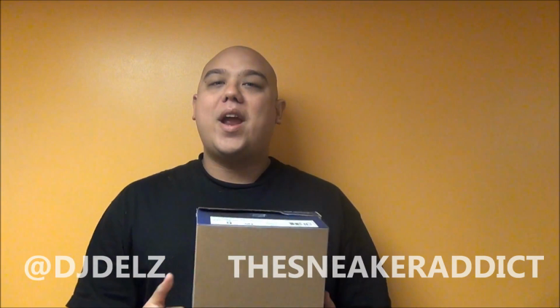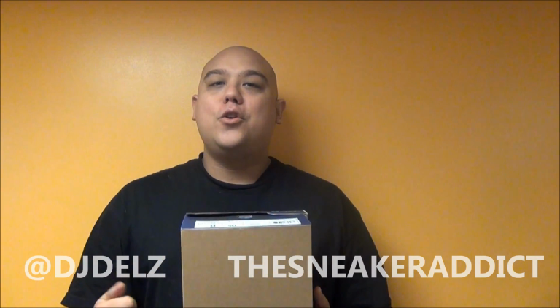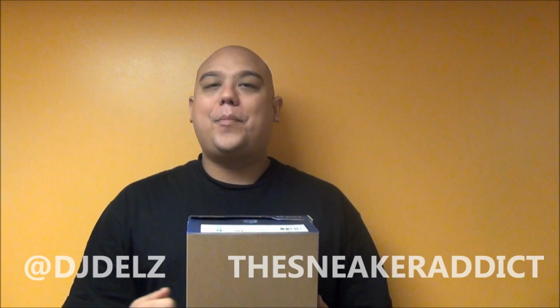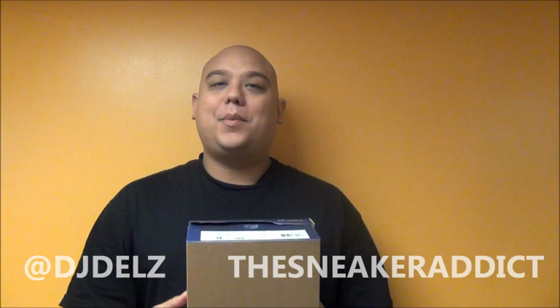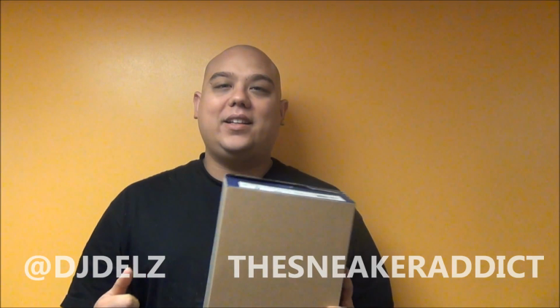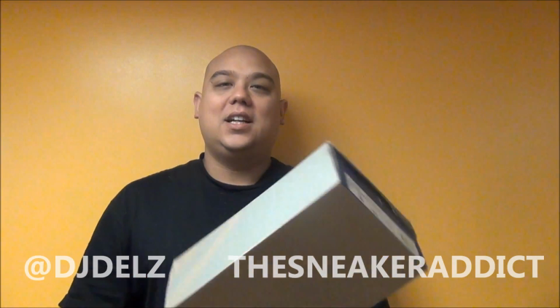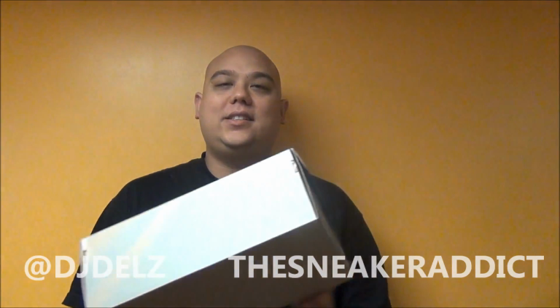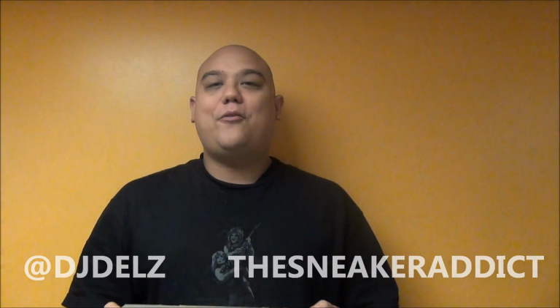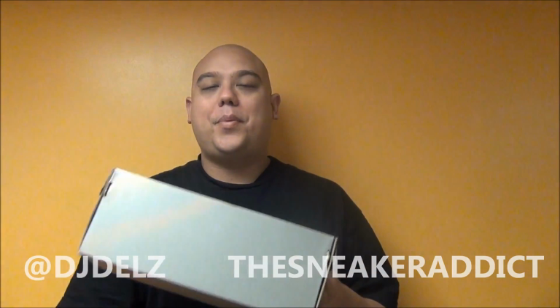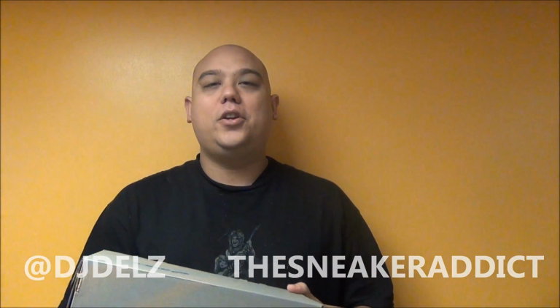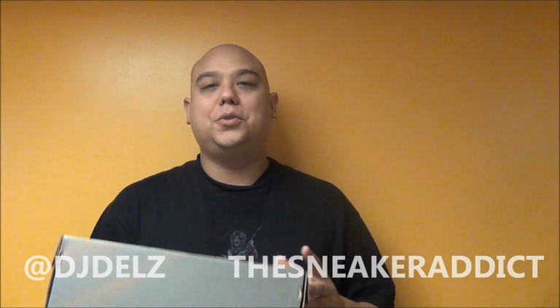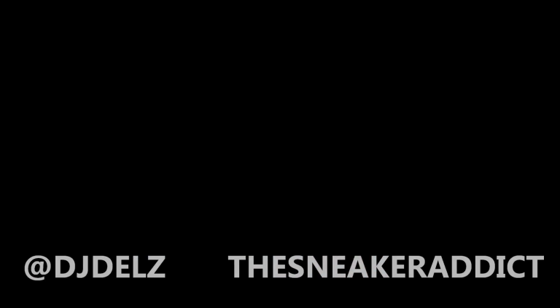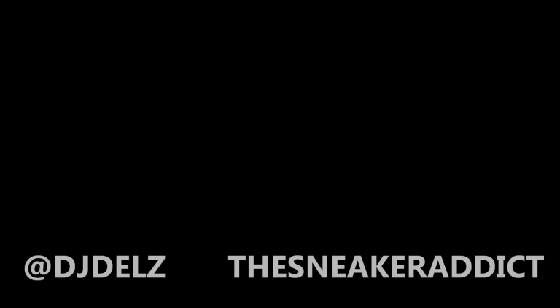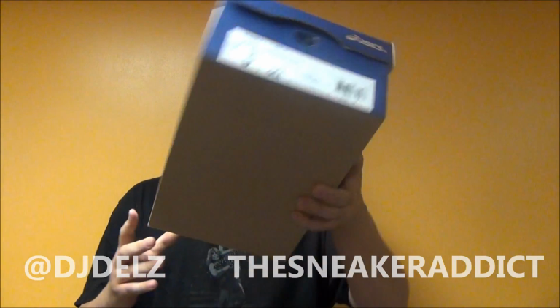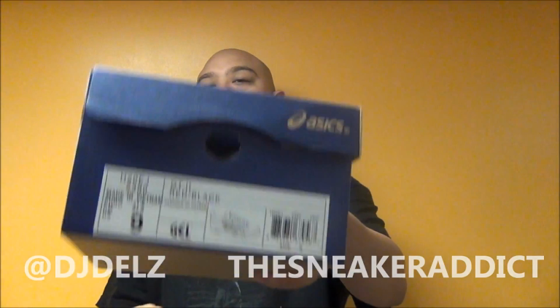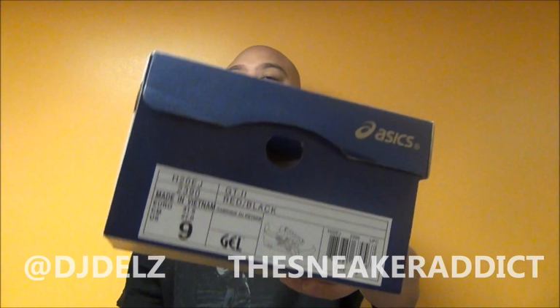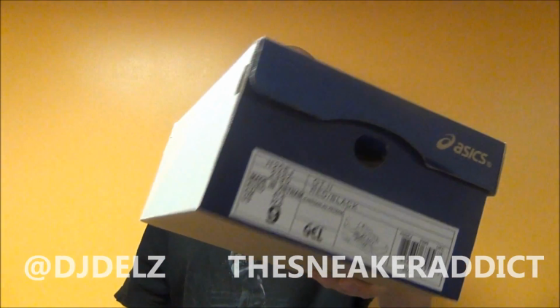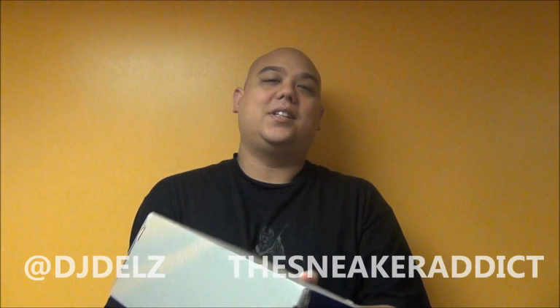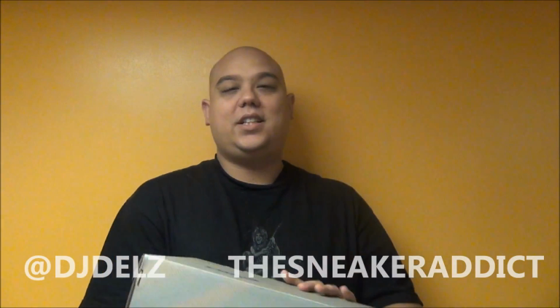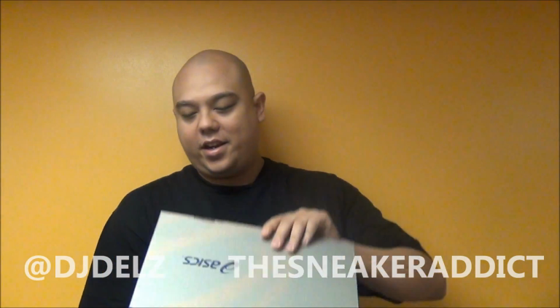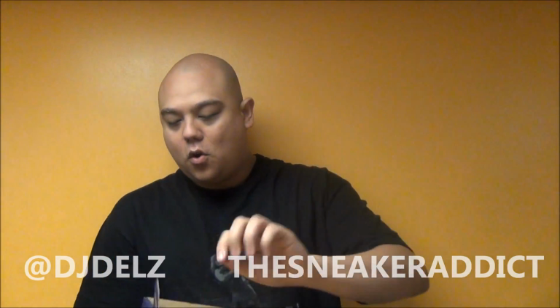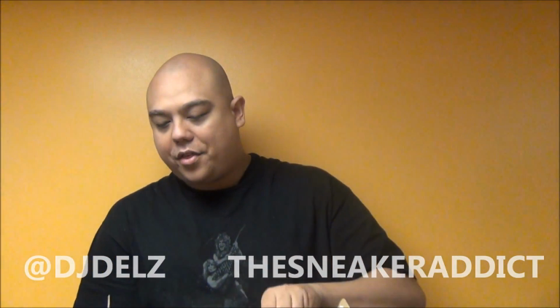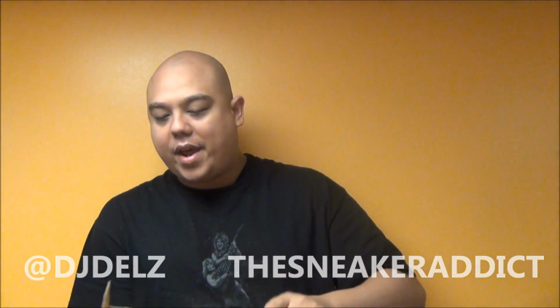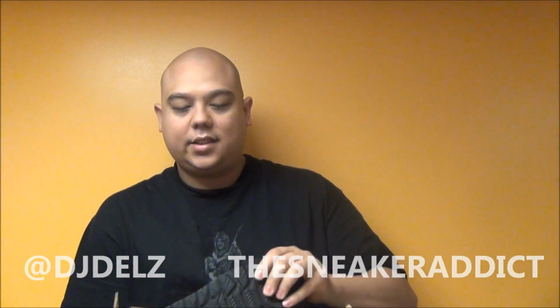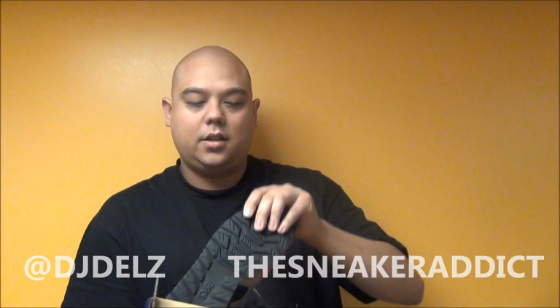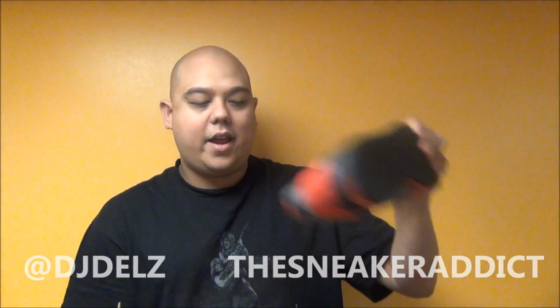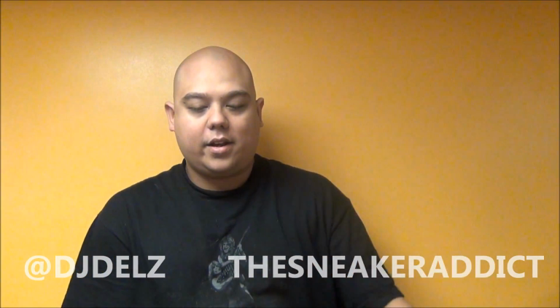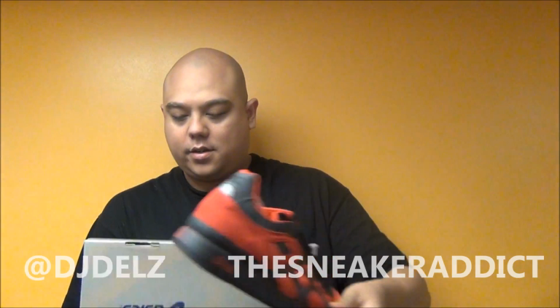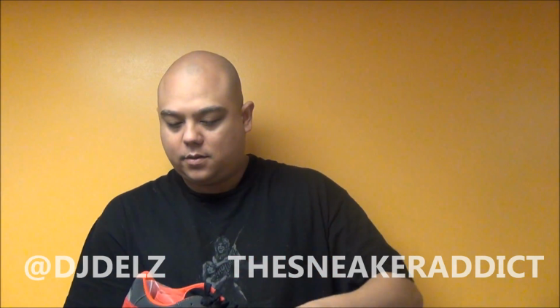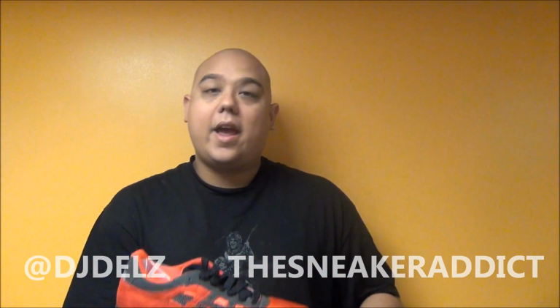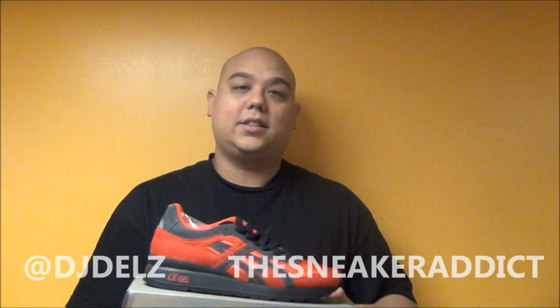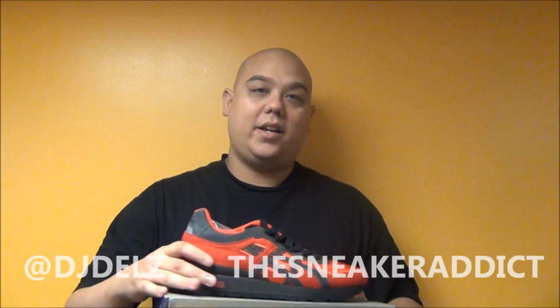Brand new pickup. Got these today from pickyourshoes.com. This is the brand new collaboration with Bait and Asics right here.